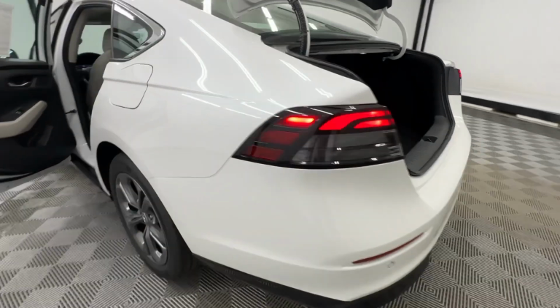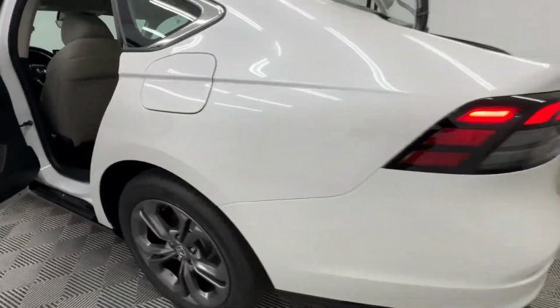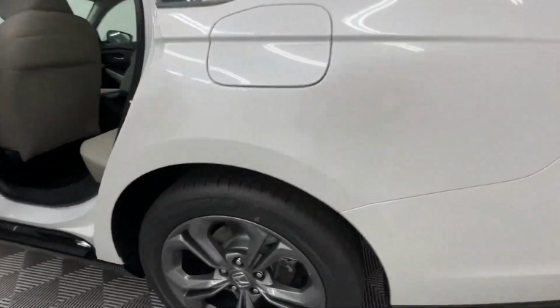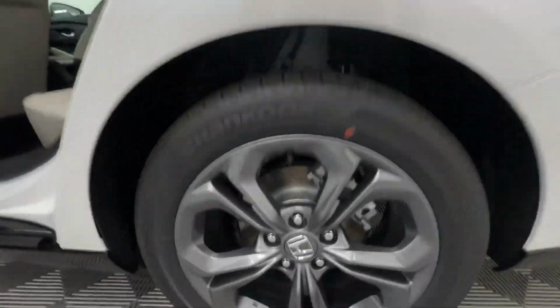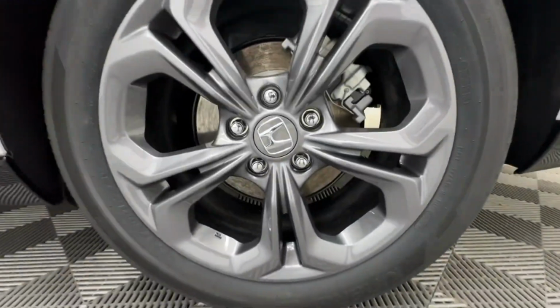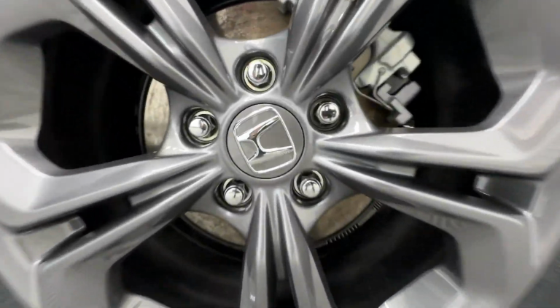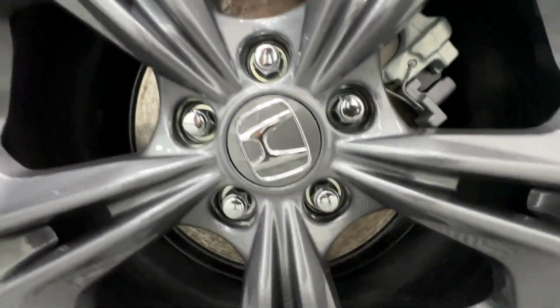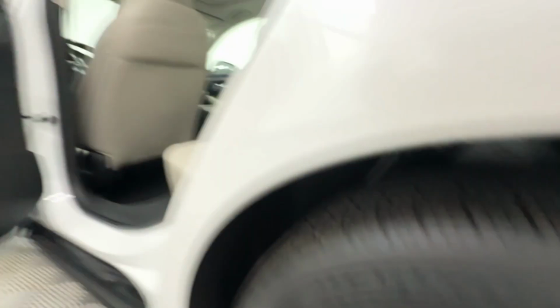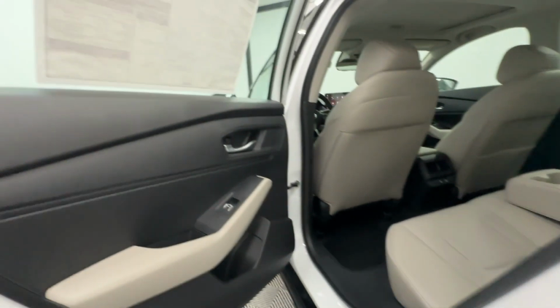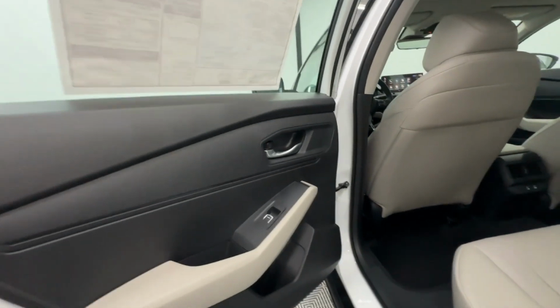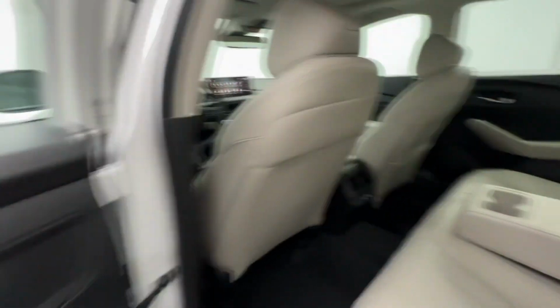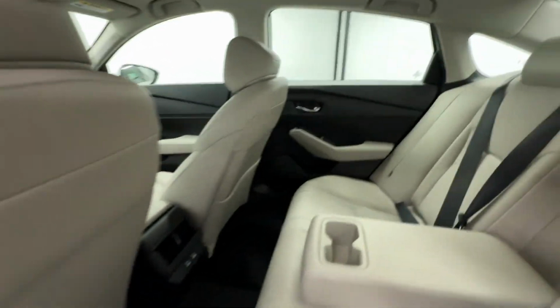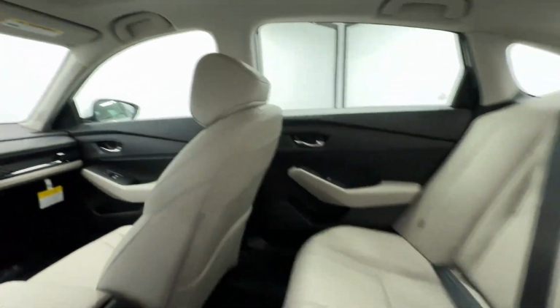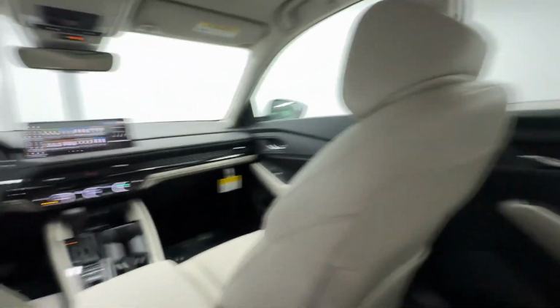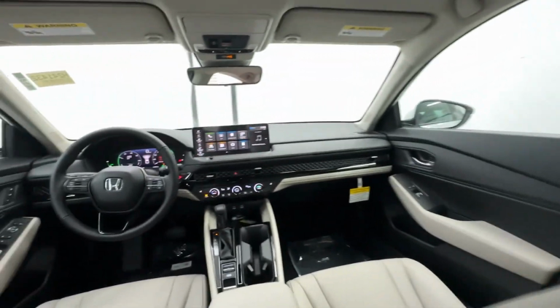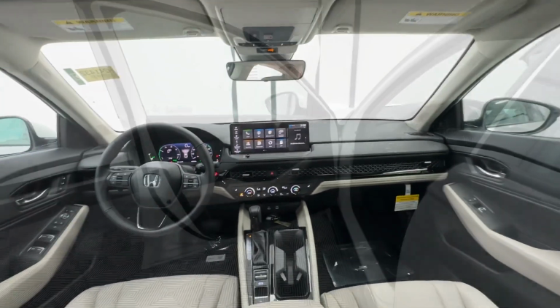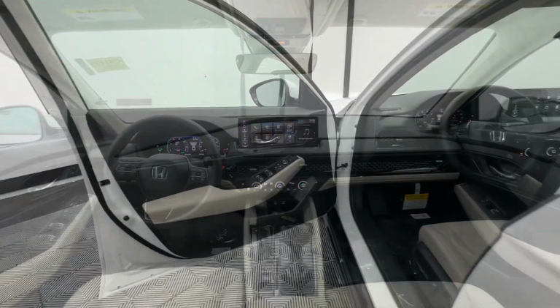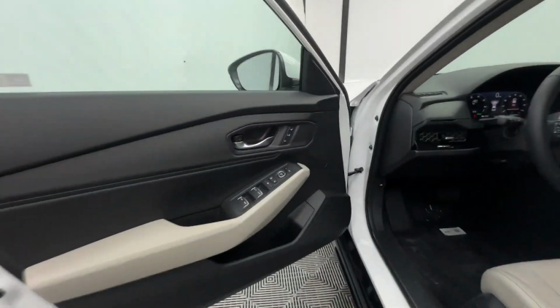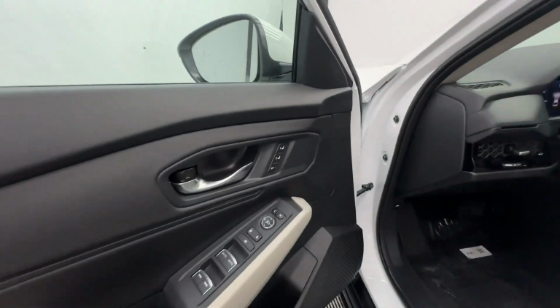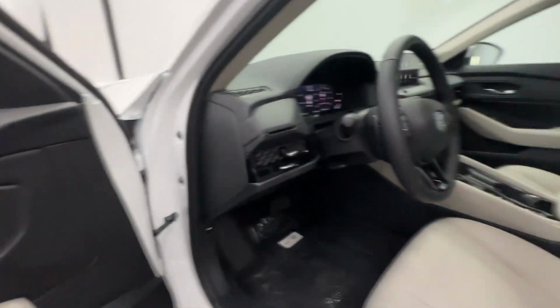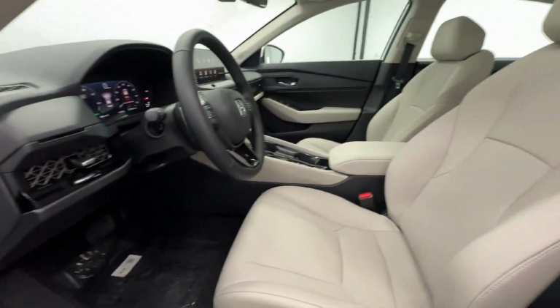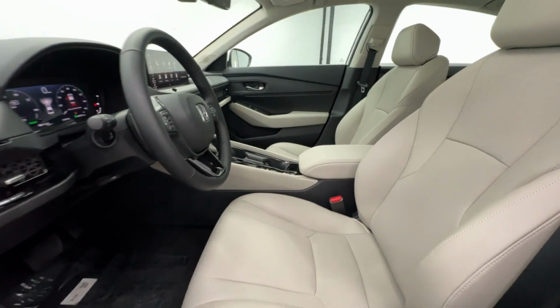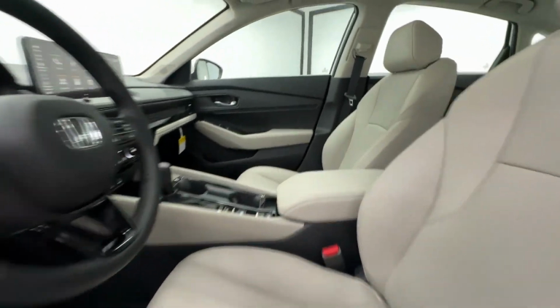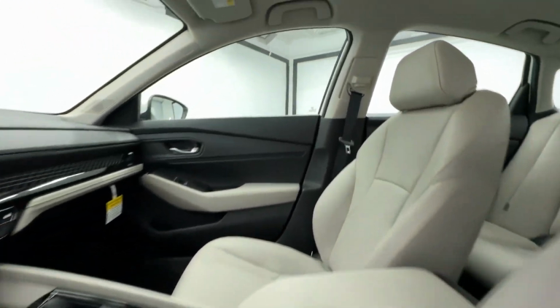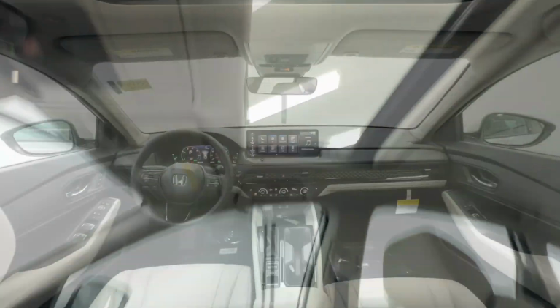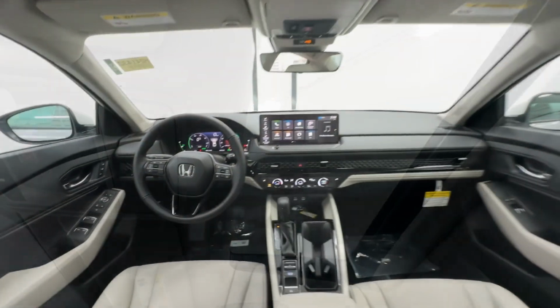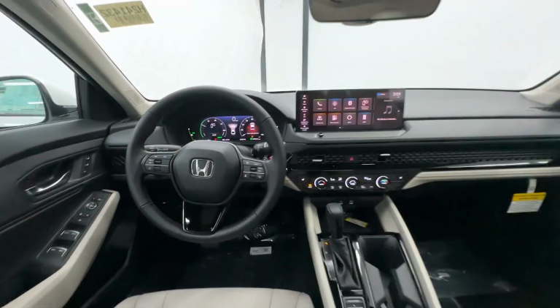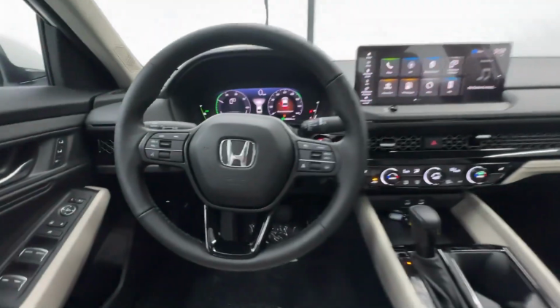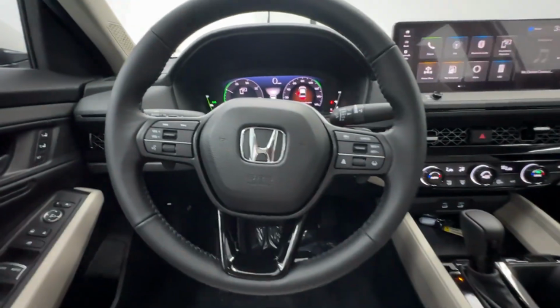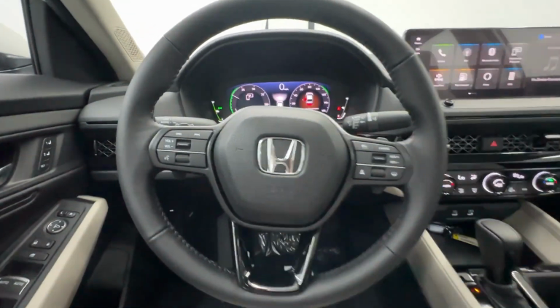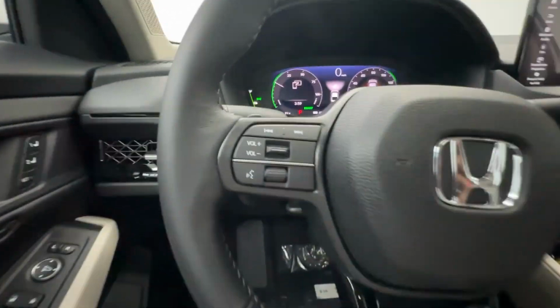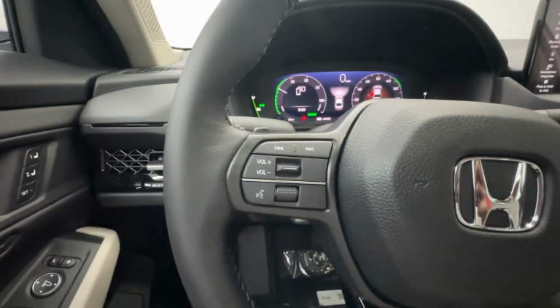Apple CarPlay and or Android Auto, Keyless Entry, Moonroof, Heated Mirrors, Adaptive Cruise Control, Lane Keeping Assist, Backup Camera, Power Passenger Seat, Satellite Radio, Steering Wheel Audio Controls.